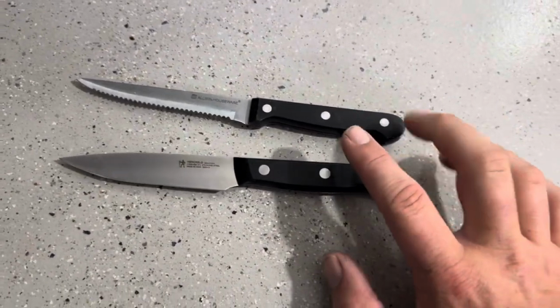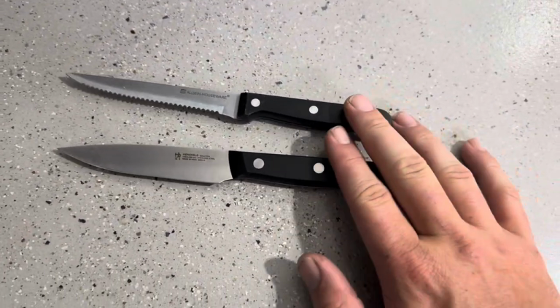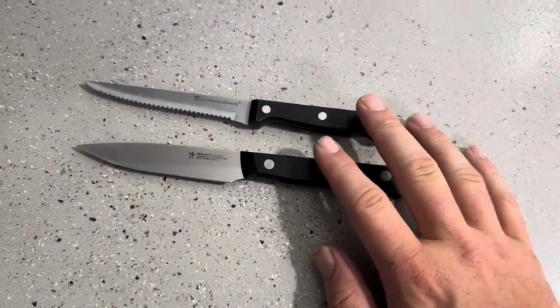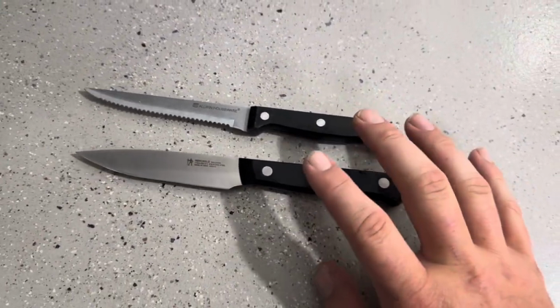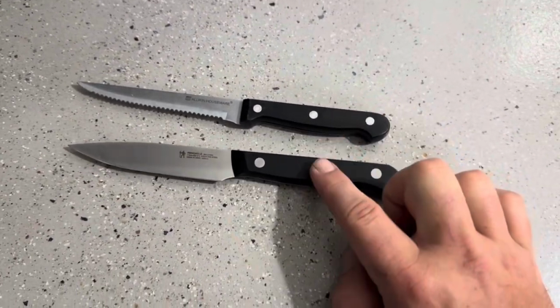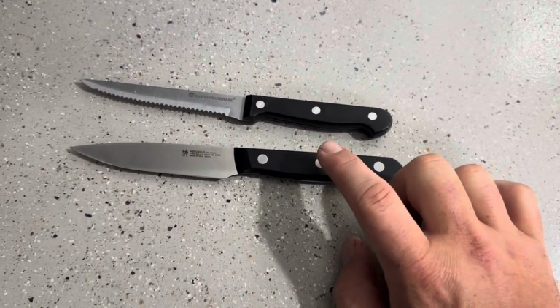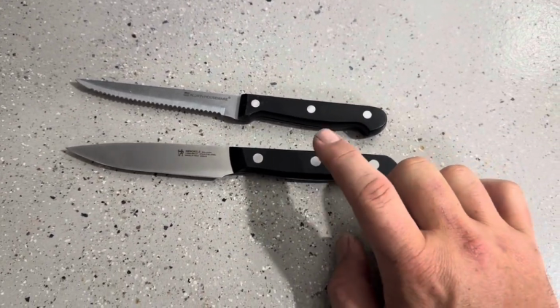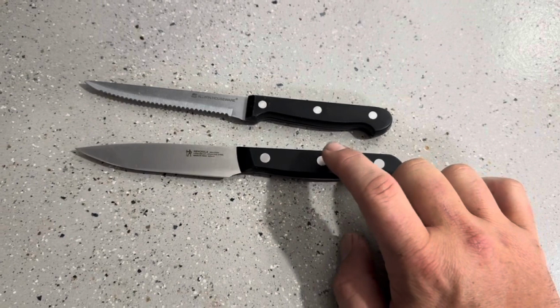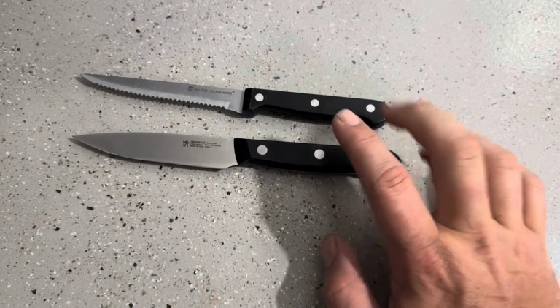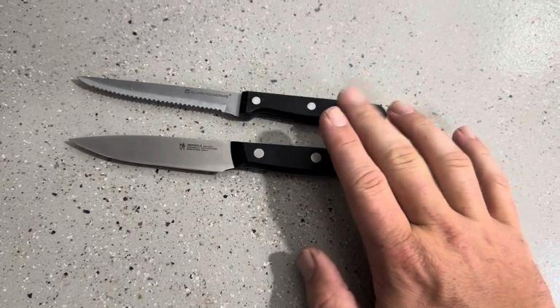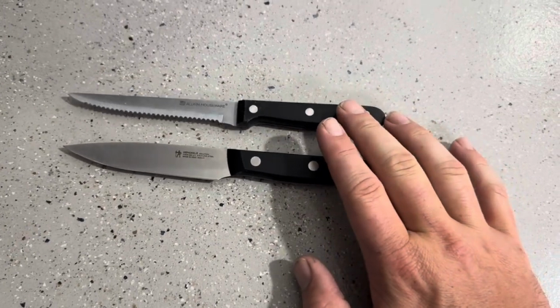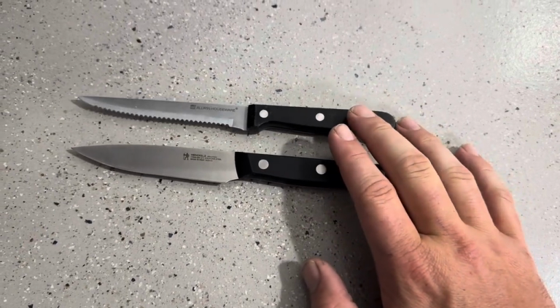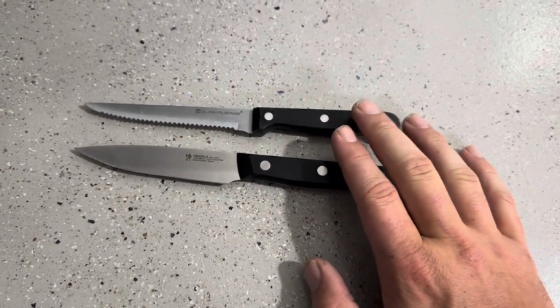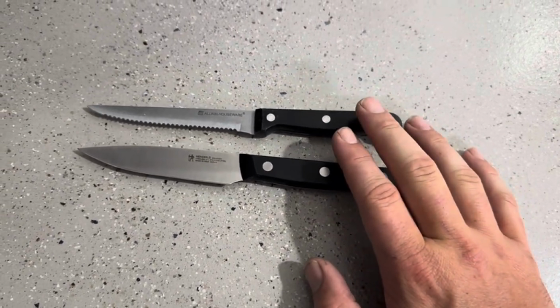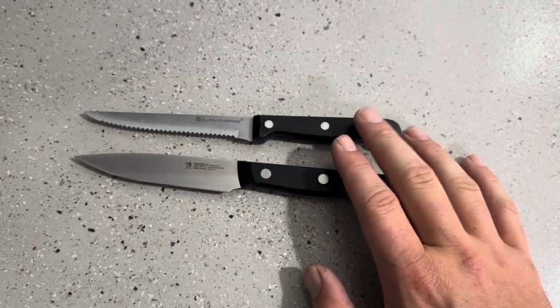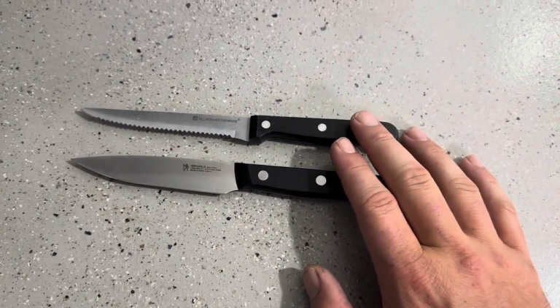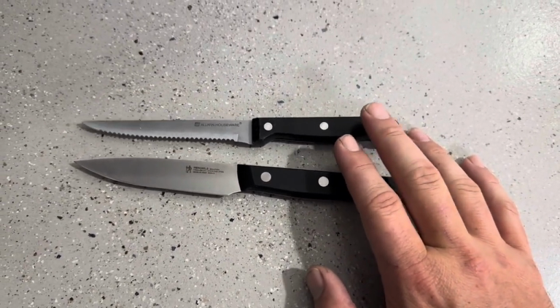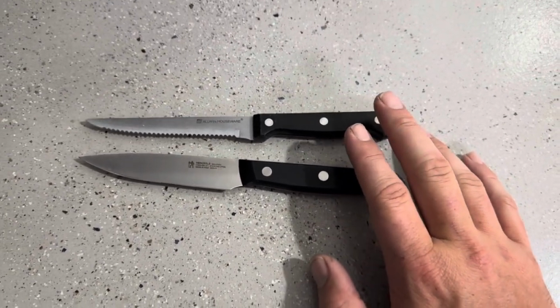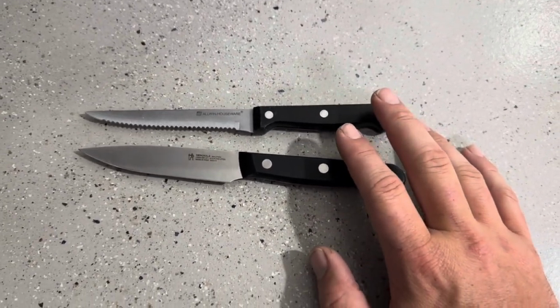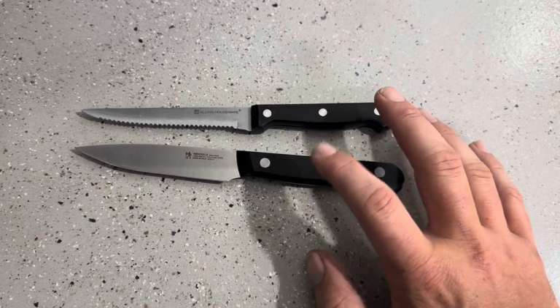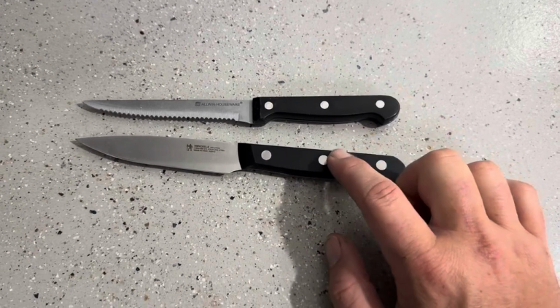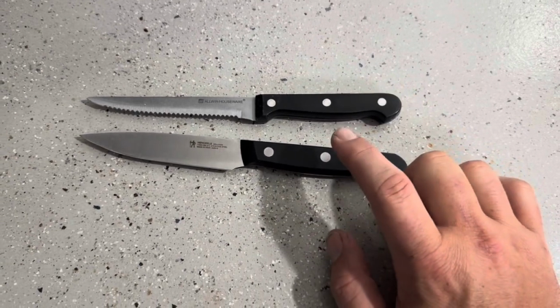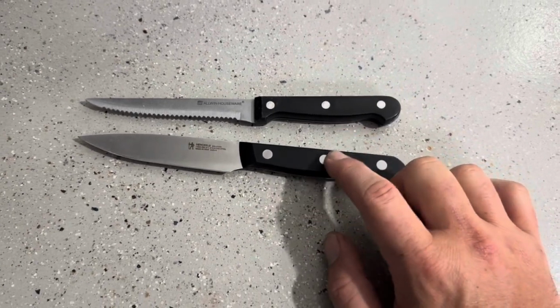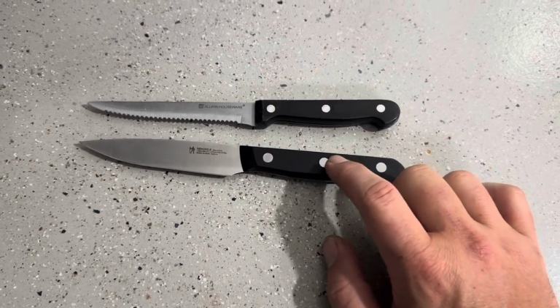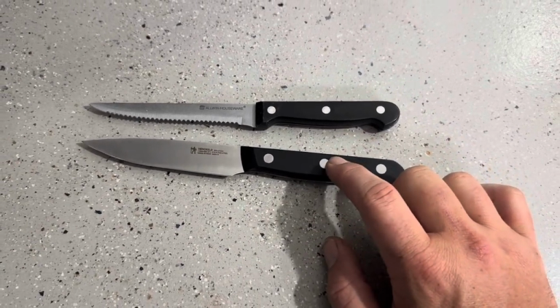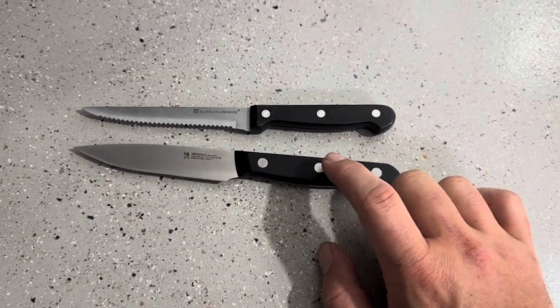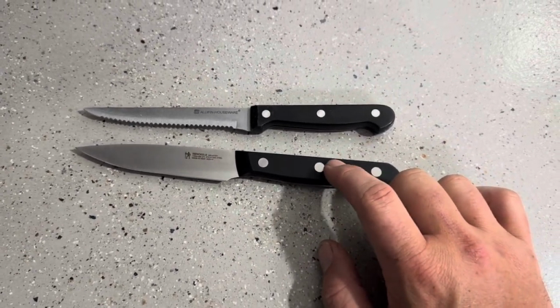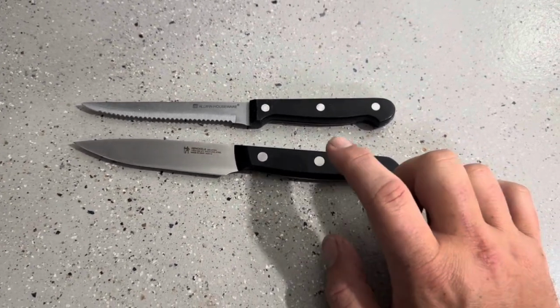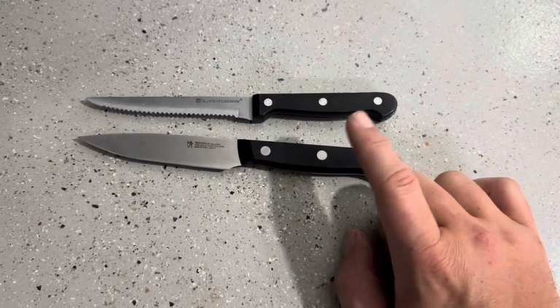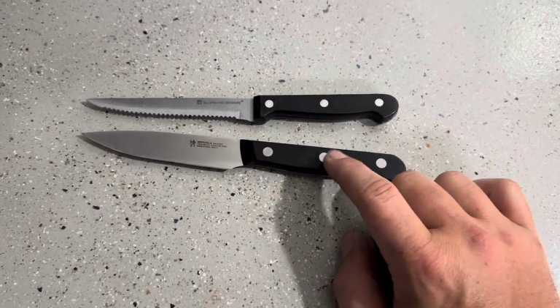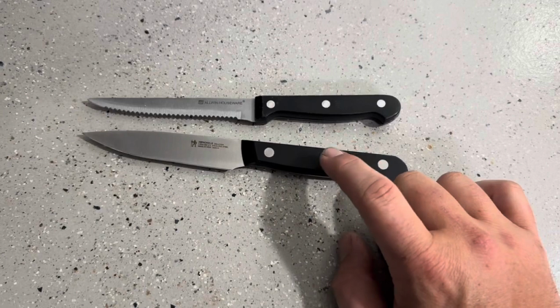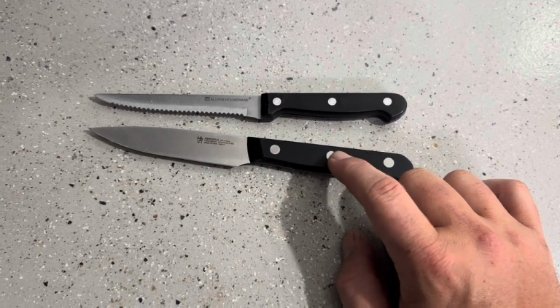Both of them do cut just fine. The Hinkle's when we purchased it came far sharper than the one from the knife set from Allwin did, so that is also something to consider if you want knives that are sharp straight out of the box without having to sharpen them — we had better luck with that with the Hinkle's.